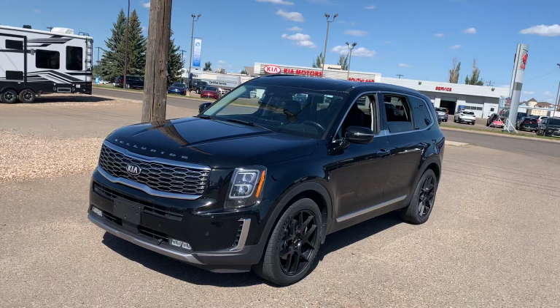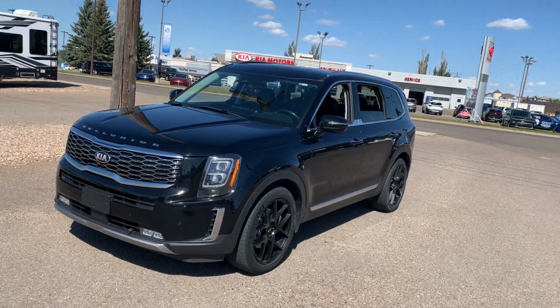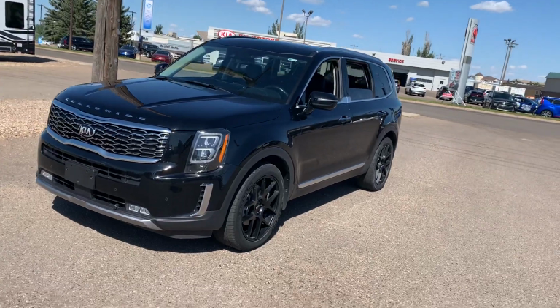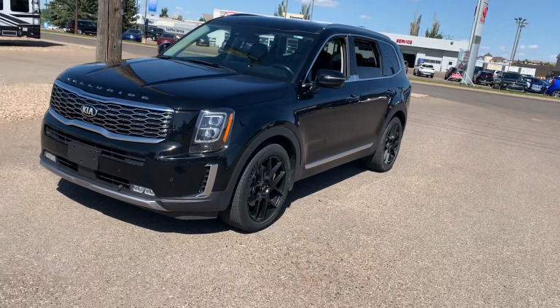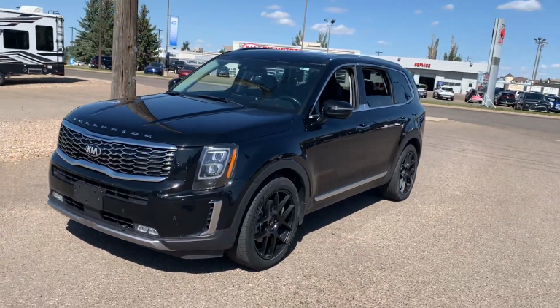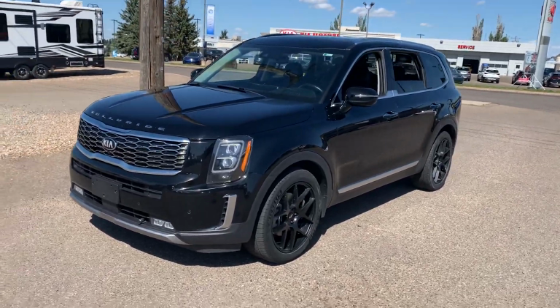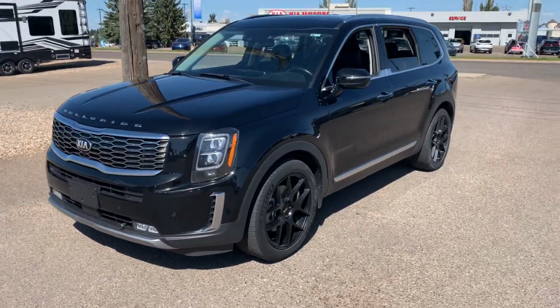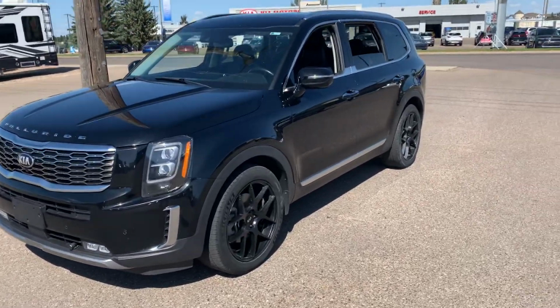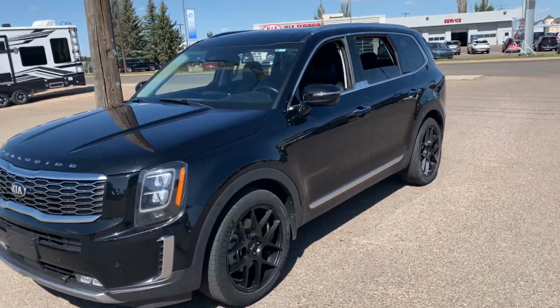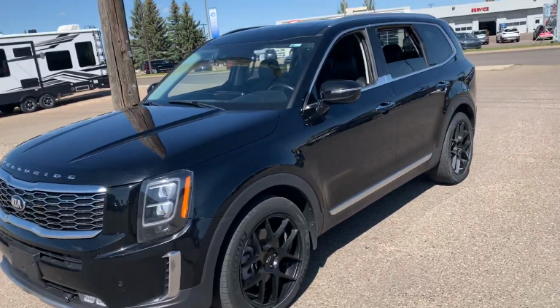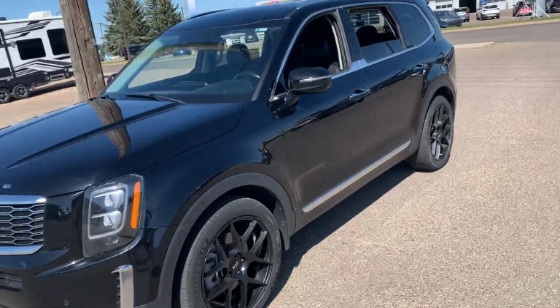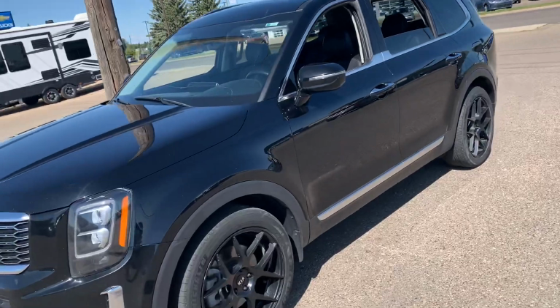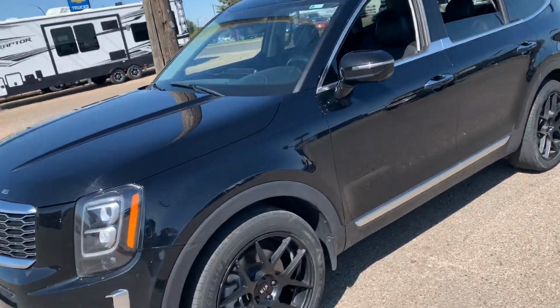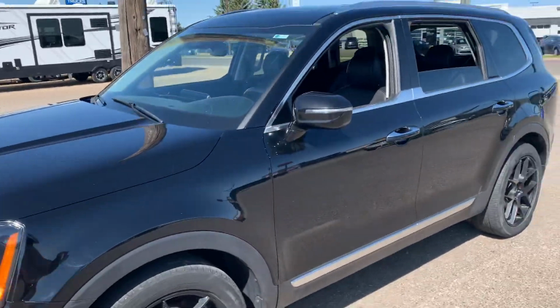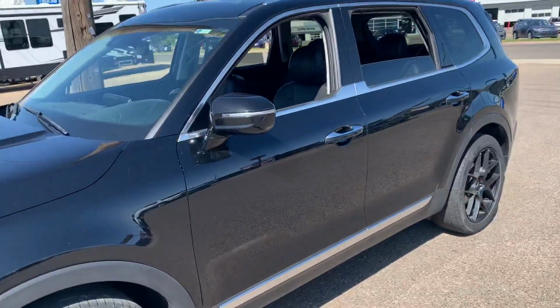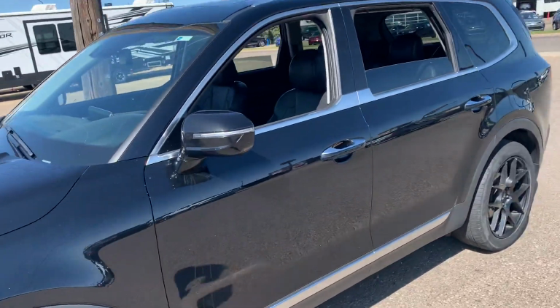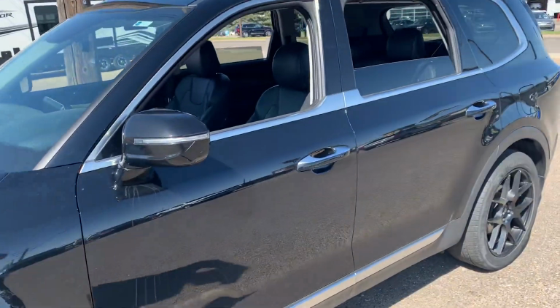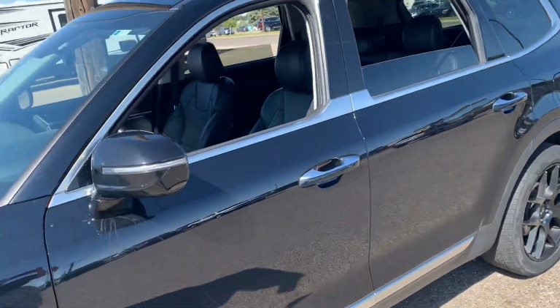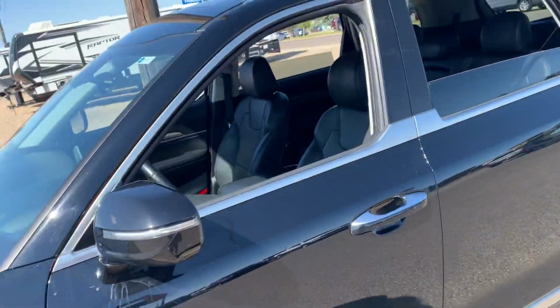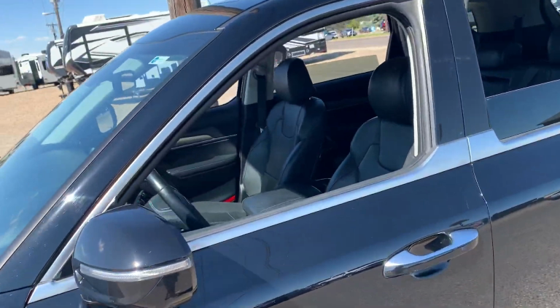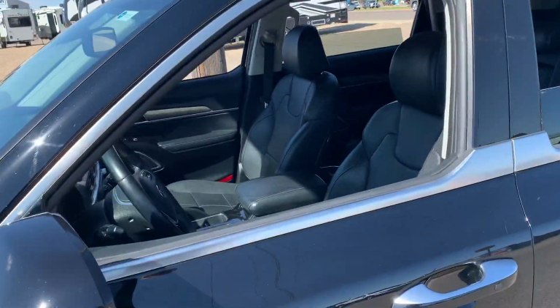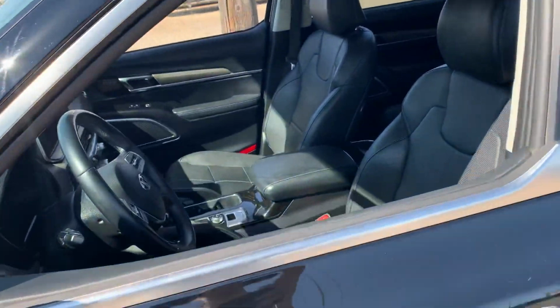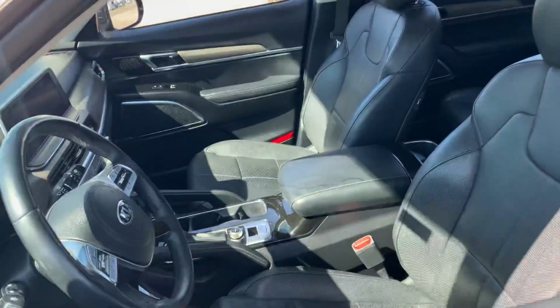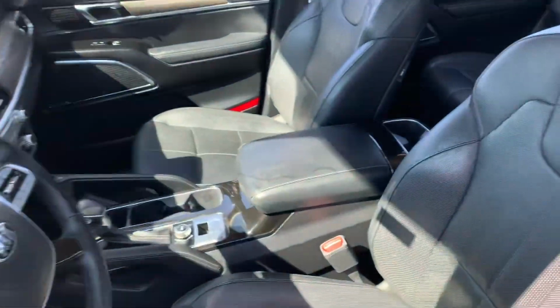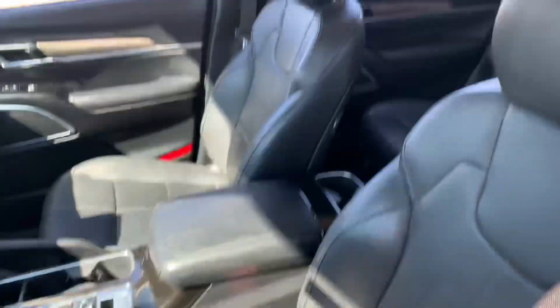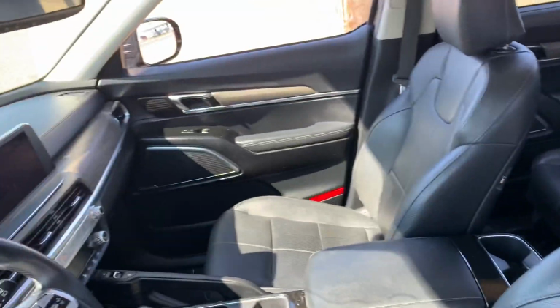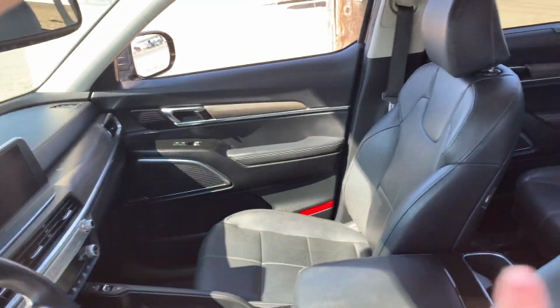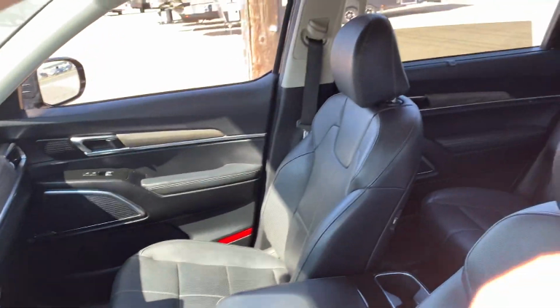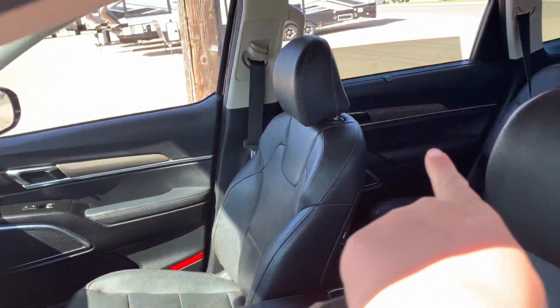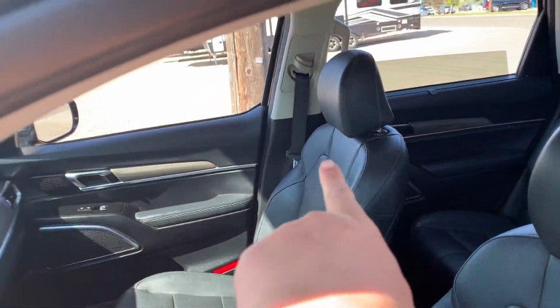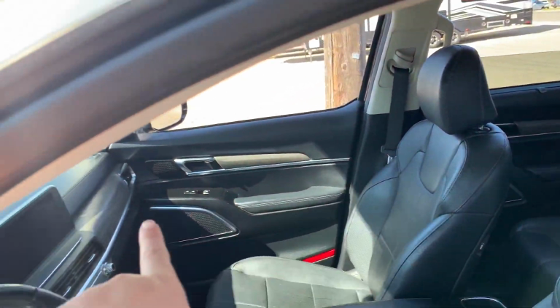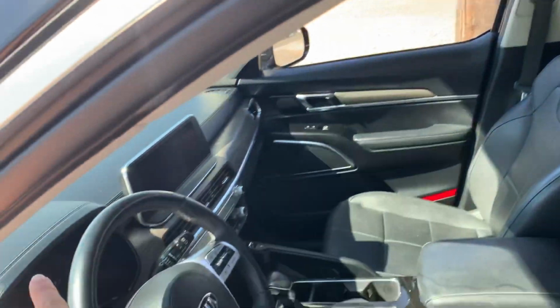Hi everyone, I just wanted to show you this beautiful 2020 Telluride in the color black. This beautiful SUV has heated seats, heated steering wheel, backup camera, along with air conditioning seats and a wooden trim along the edges in the vehicle.